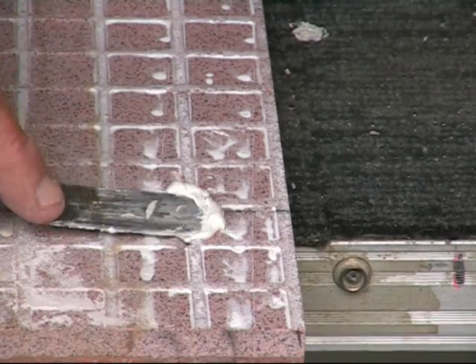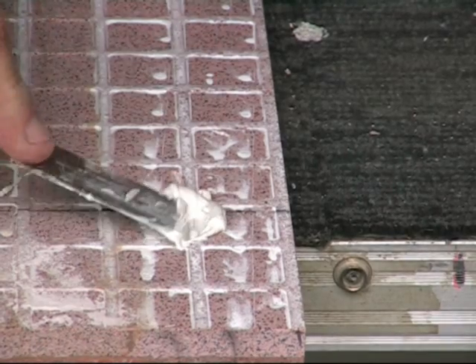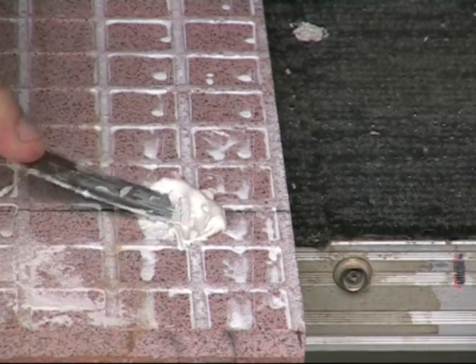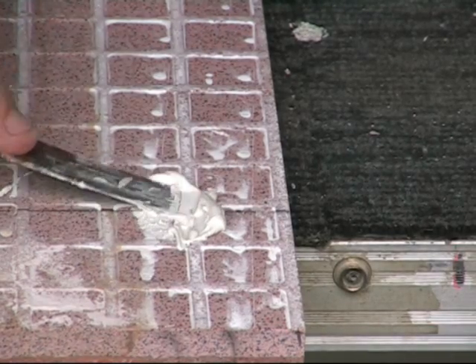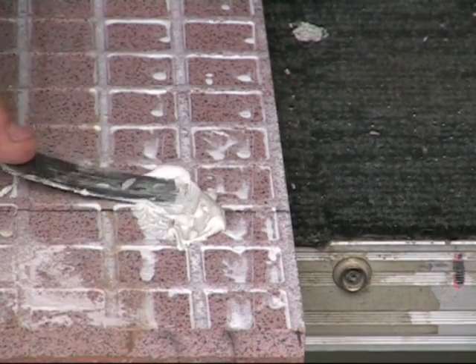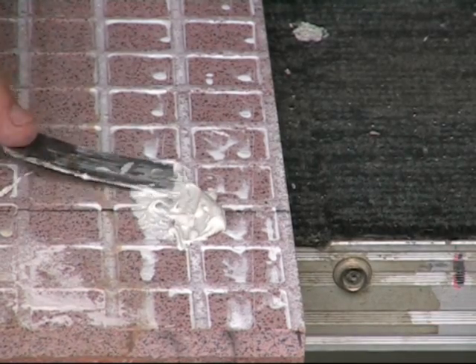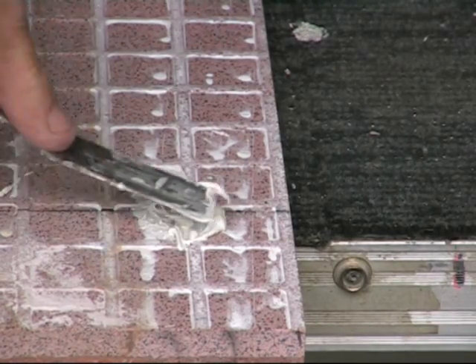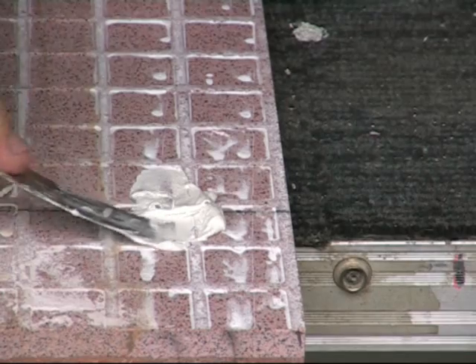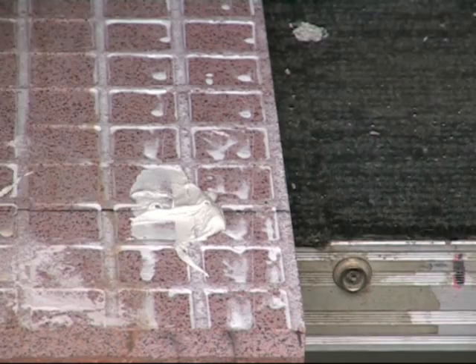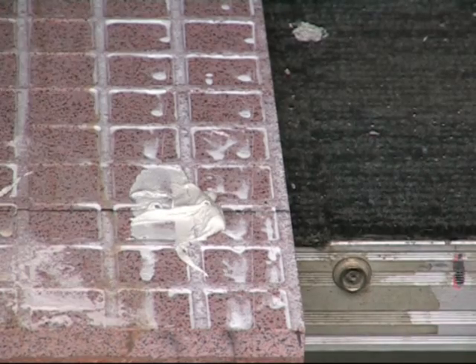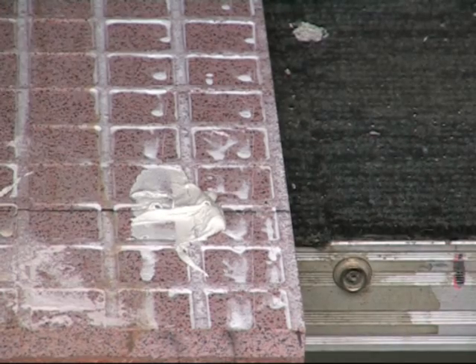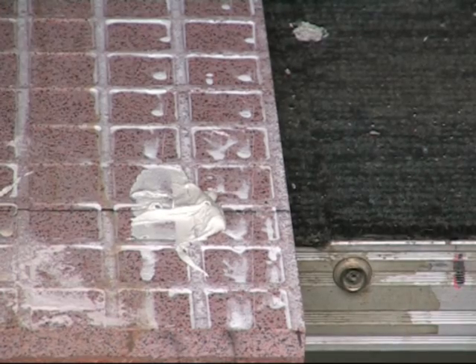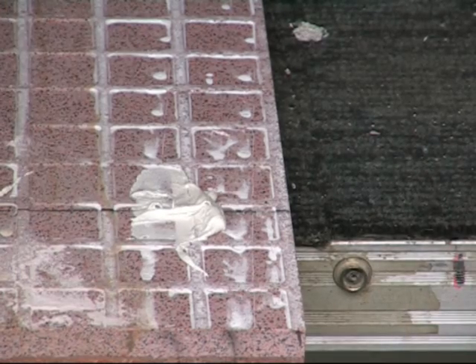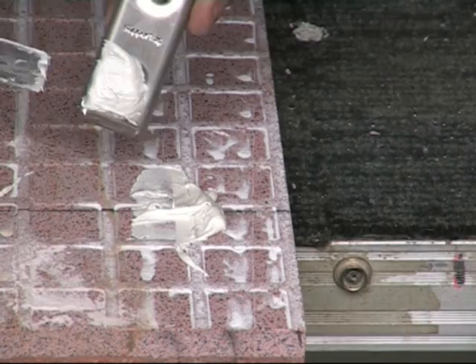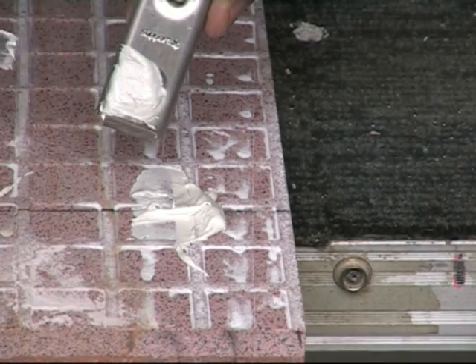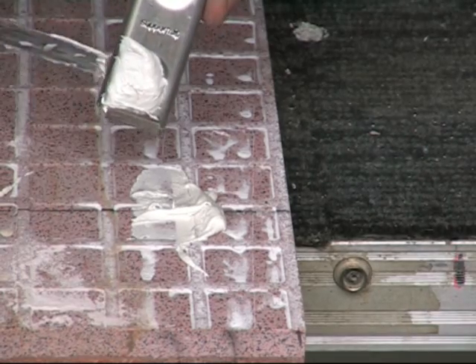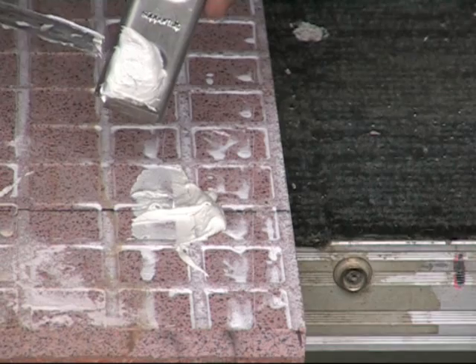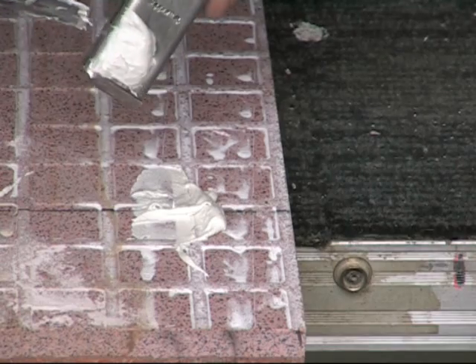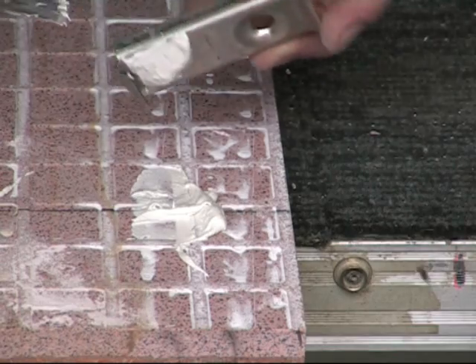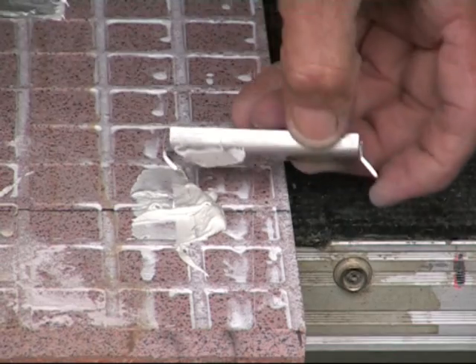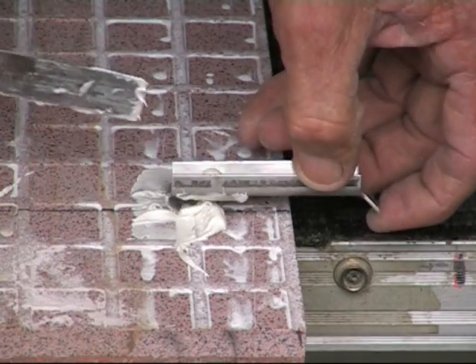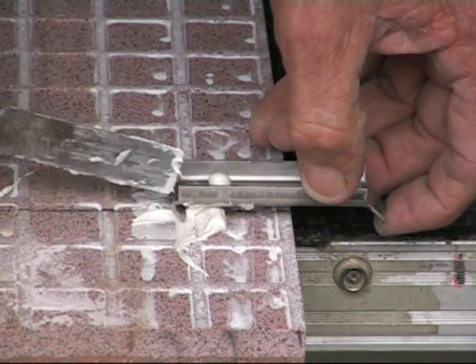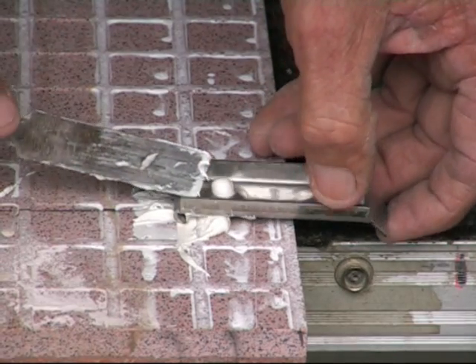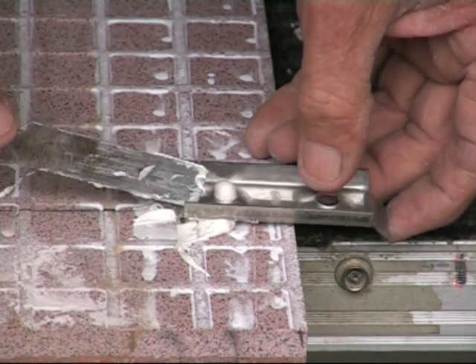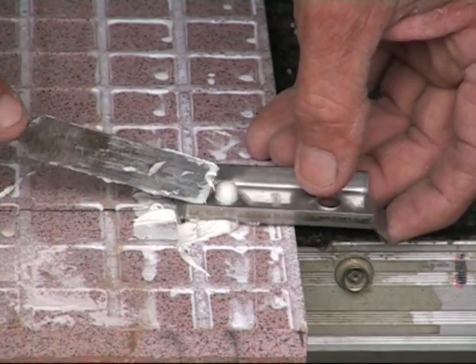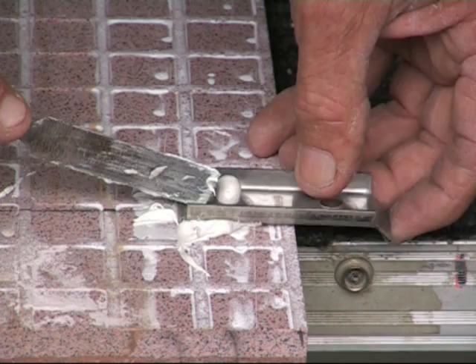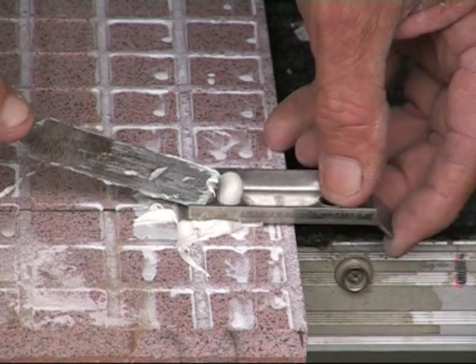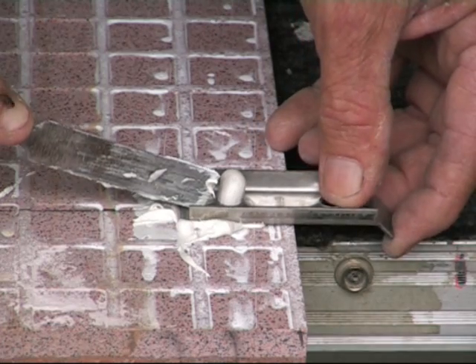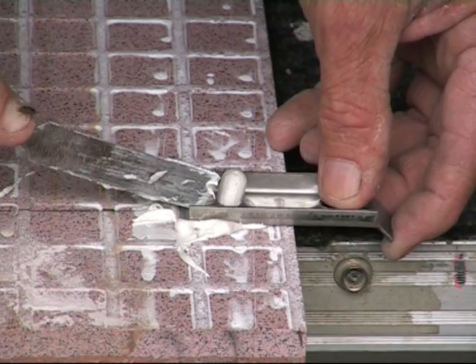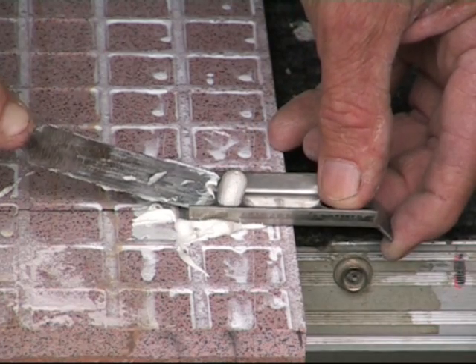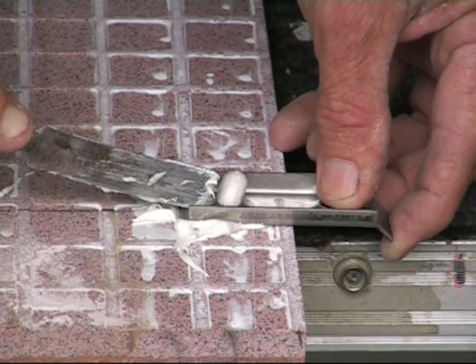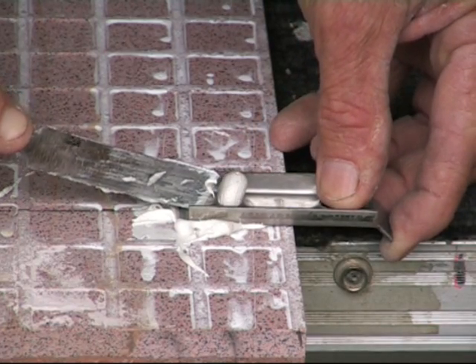Here we are filling the top cuts in the panel with epoxy and applying a small amount to the clip also. When installing, always push the clip to the back of the cut and strike off the excess epoxy.